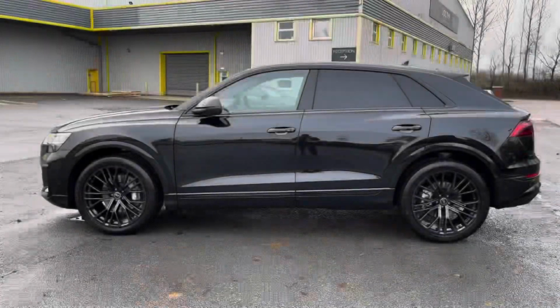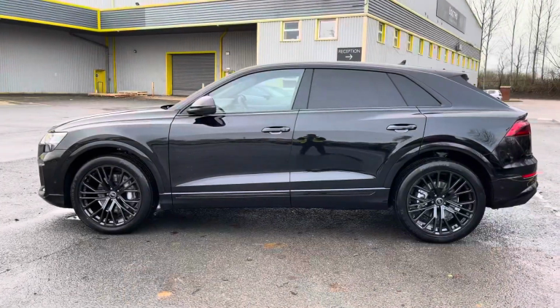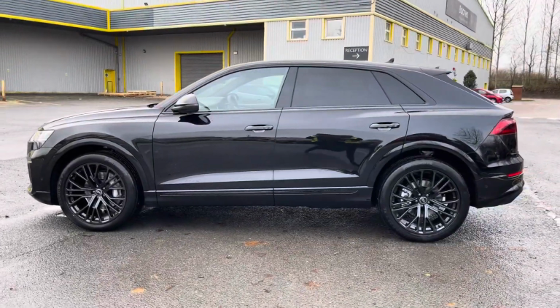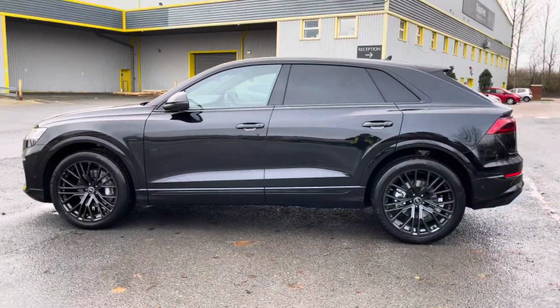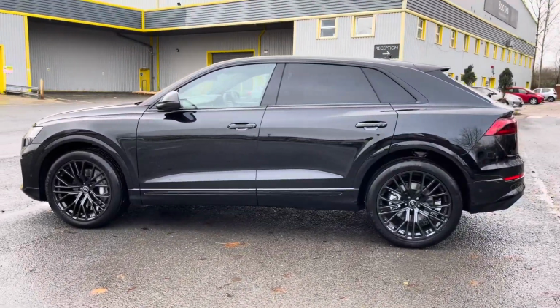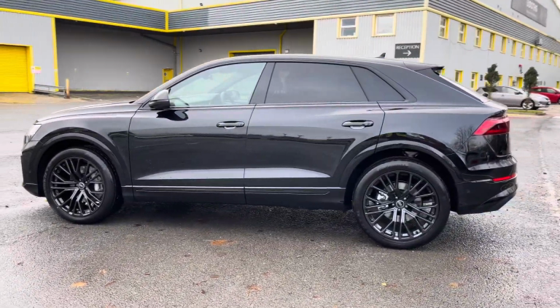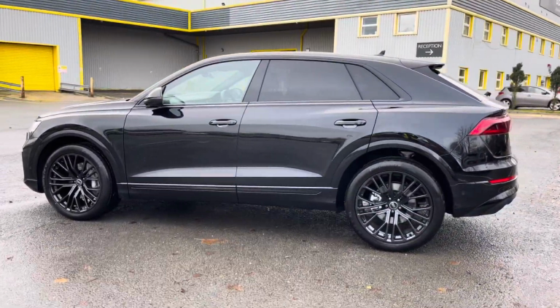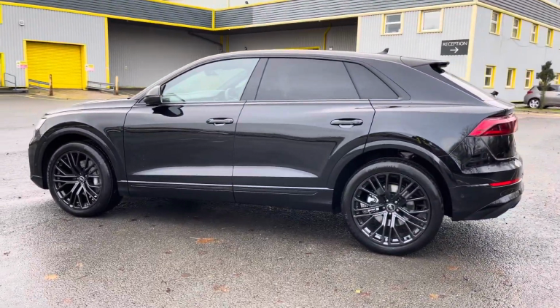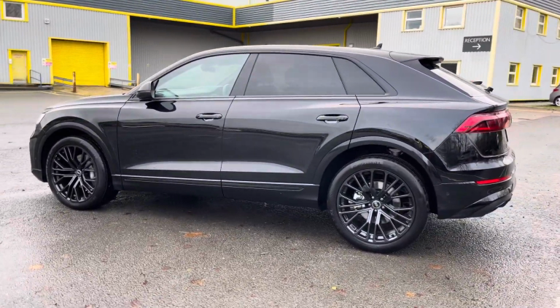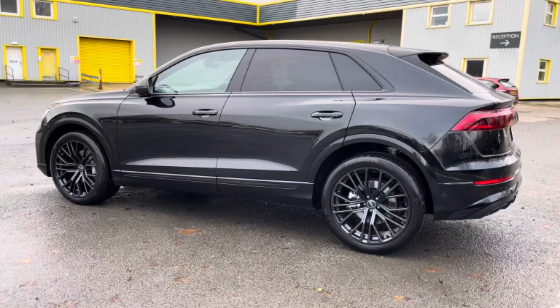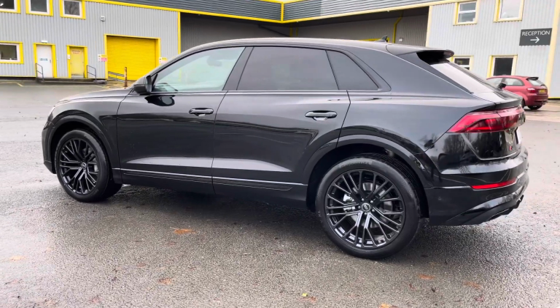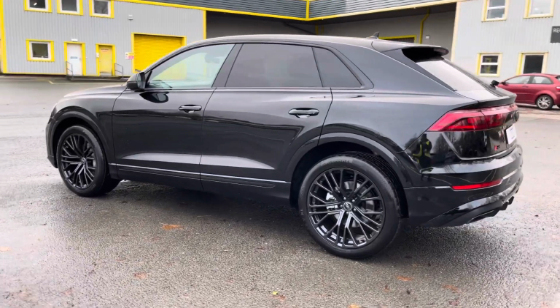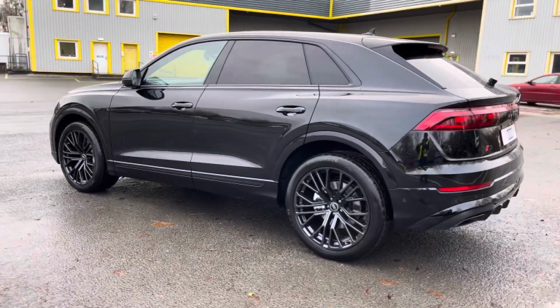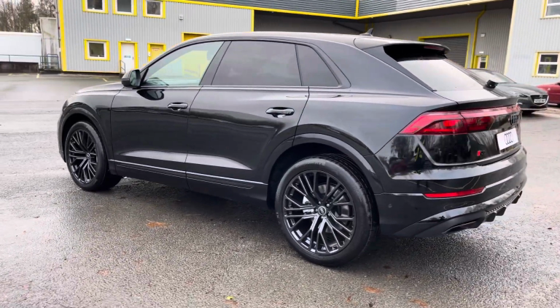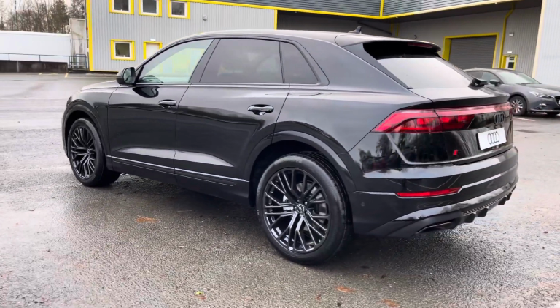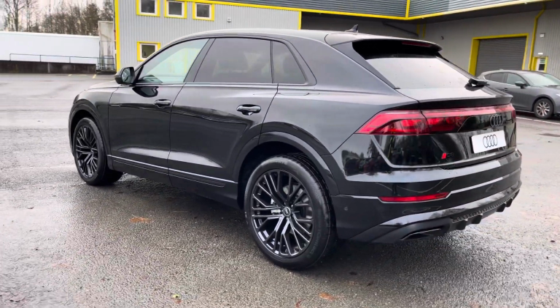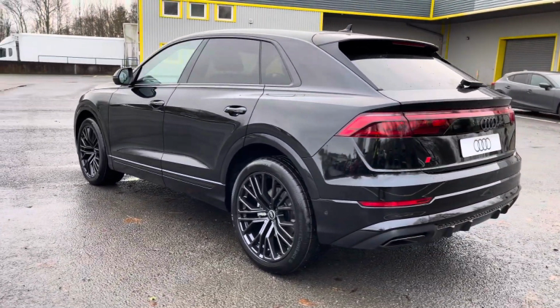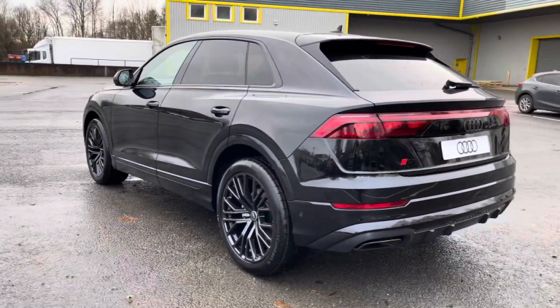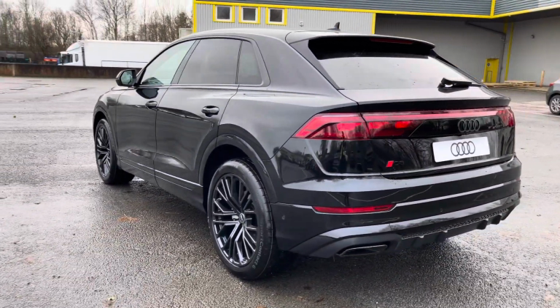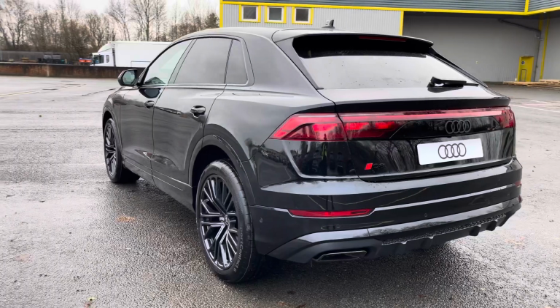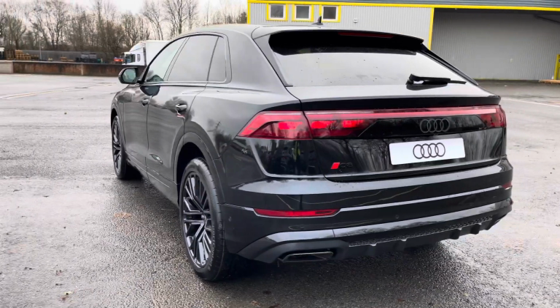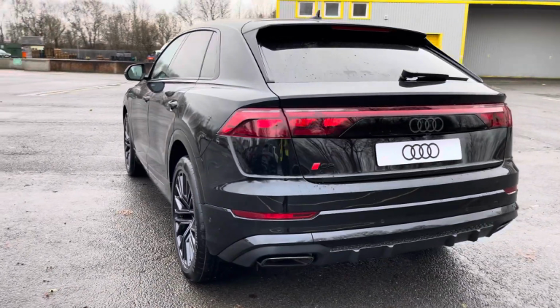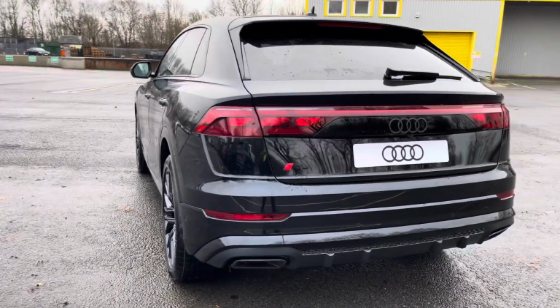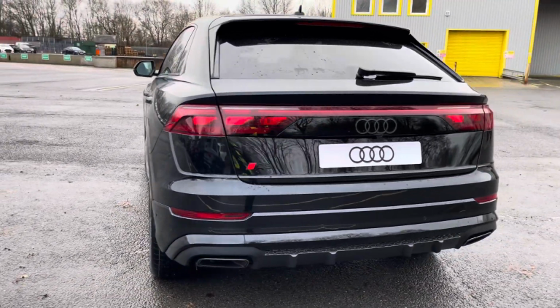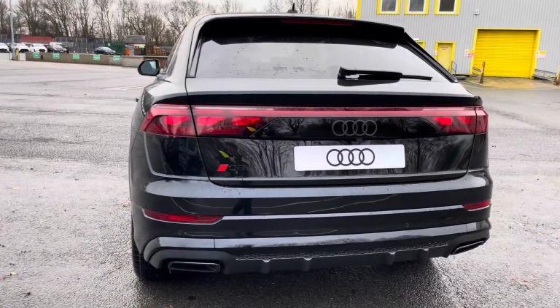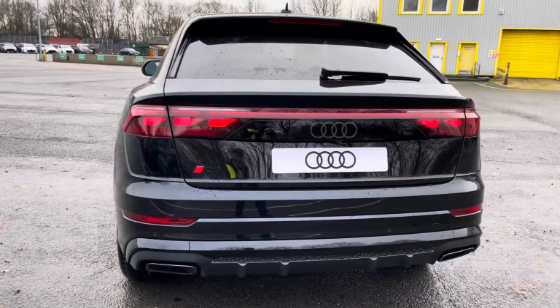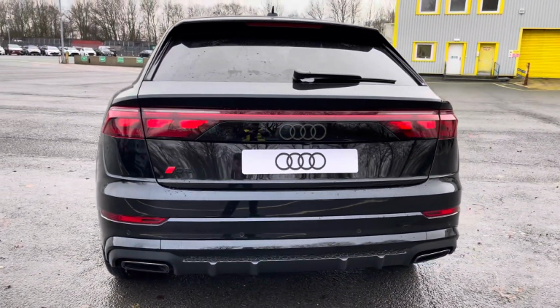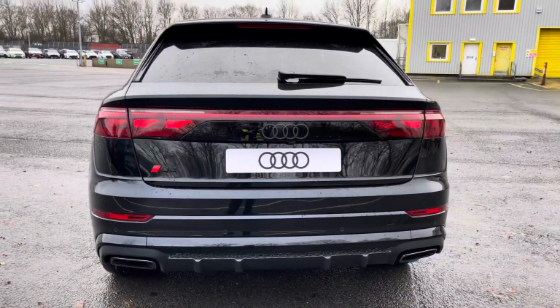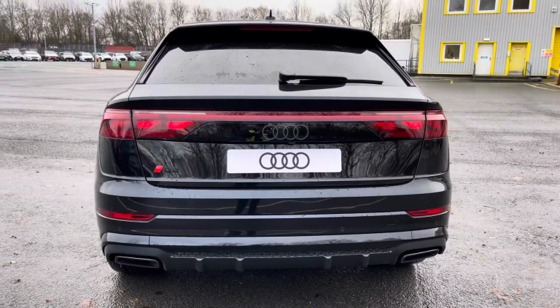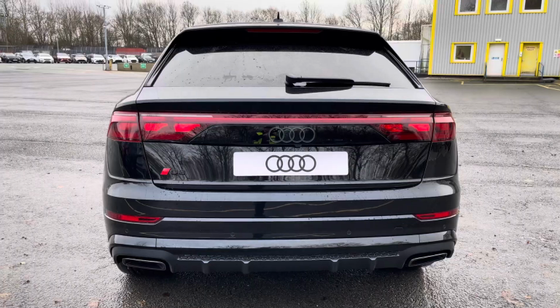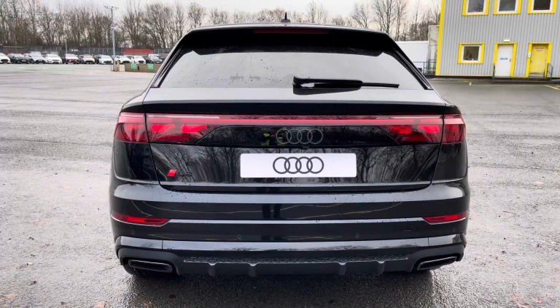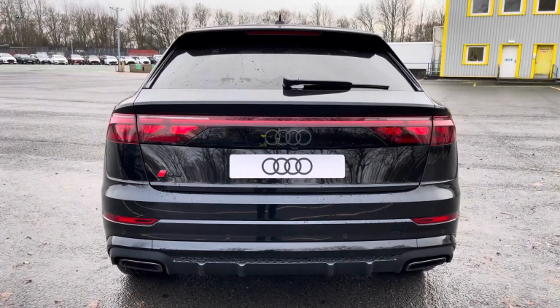This Q8 is finished in a metallic Mythos black paint finish and the 55 TFSI engine provides impressive performance, with this SUV able to go from 0-62mph in just 5.6 seconds.